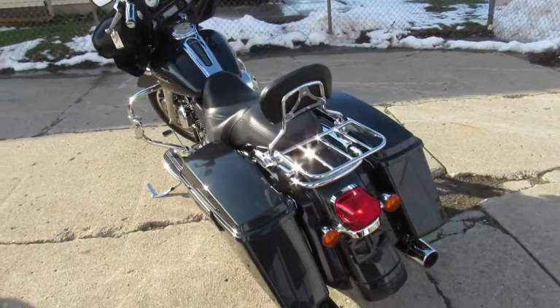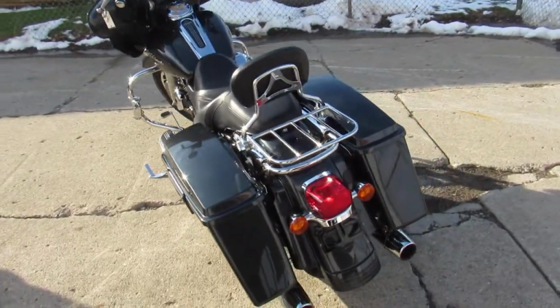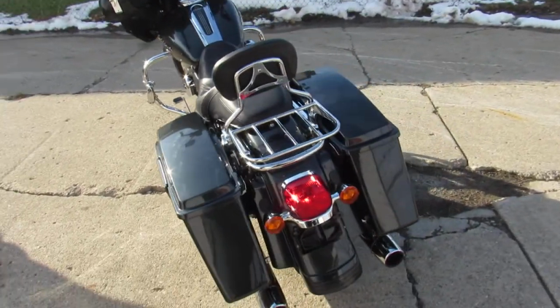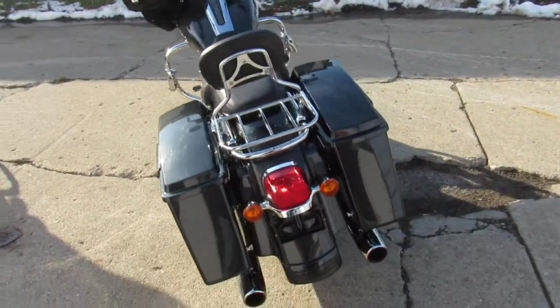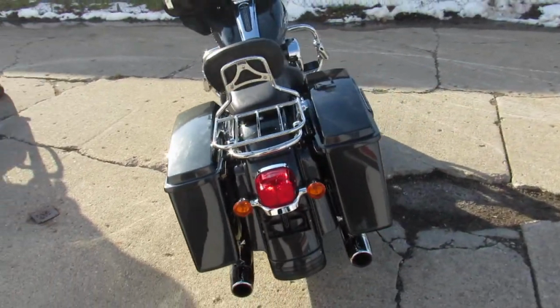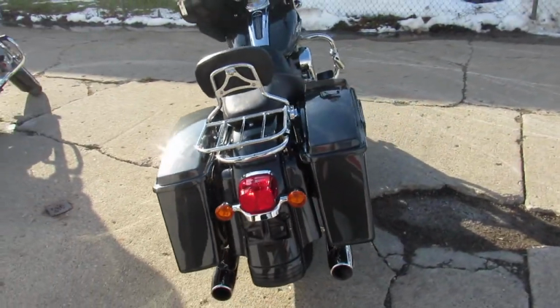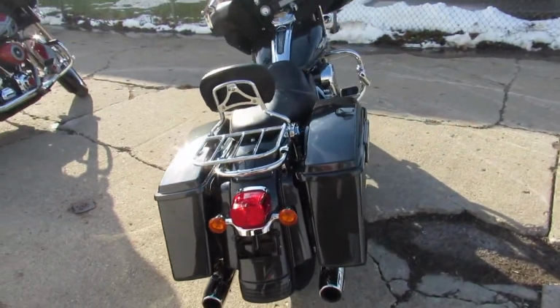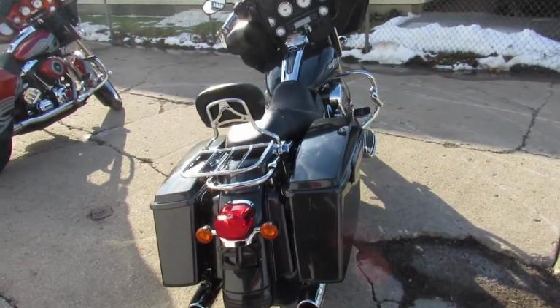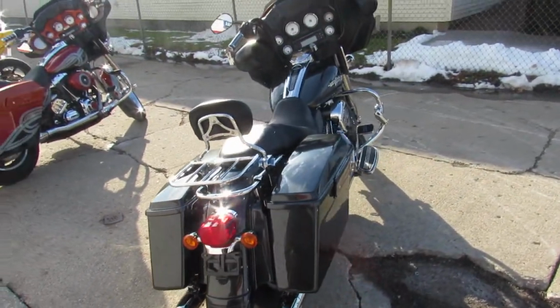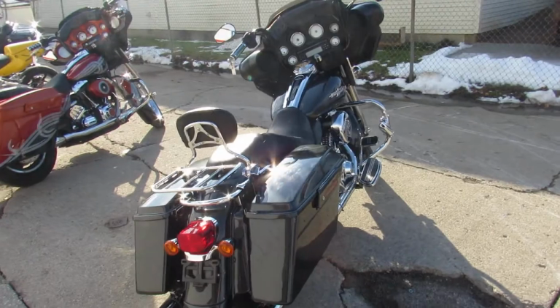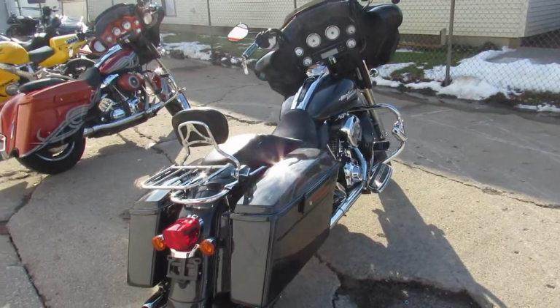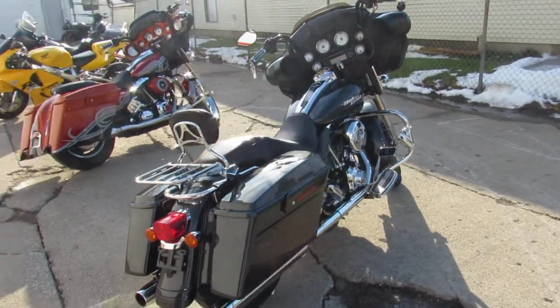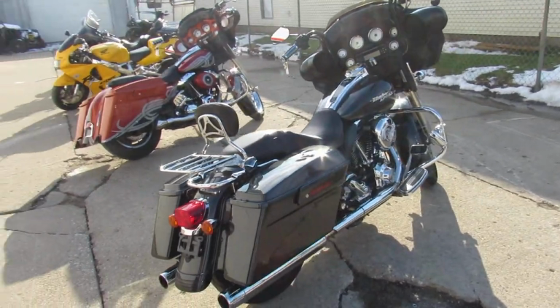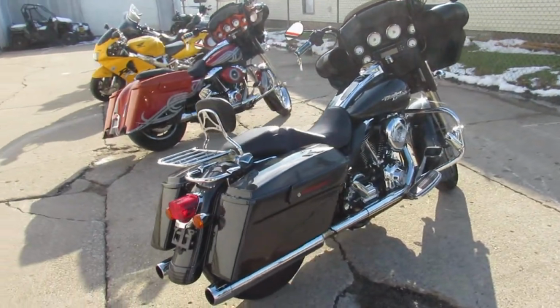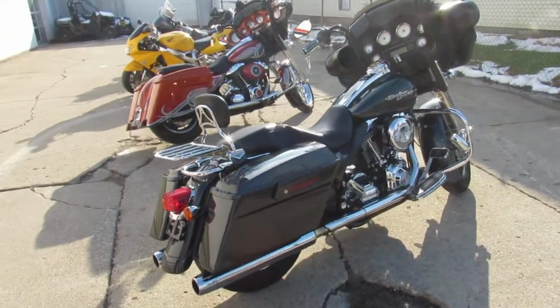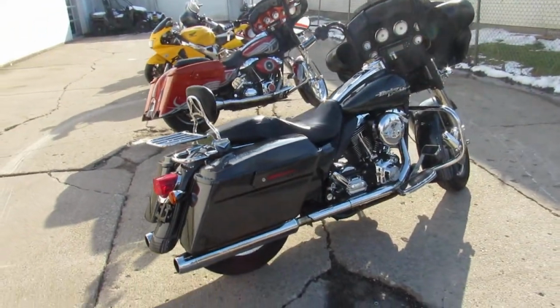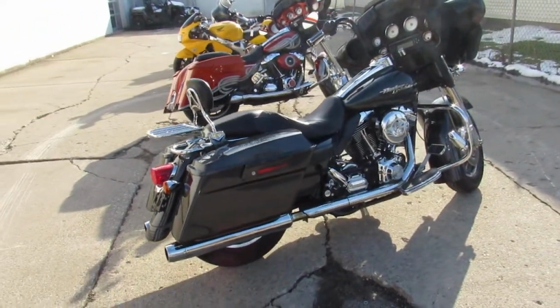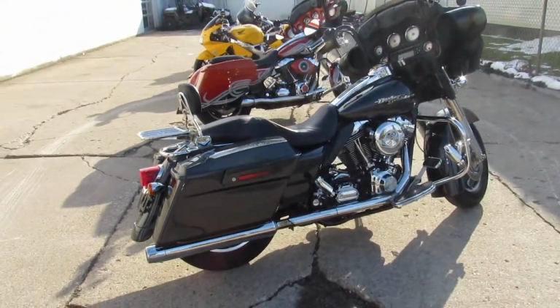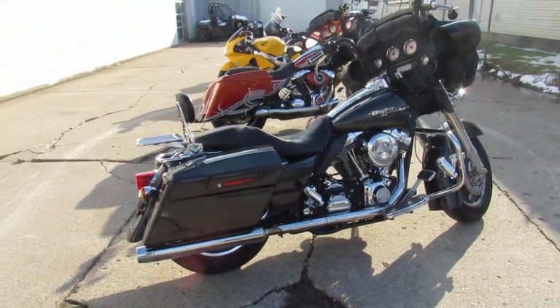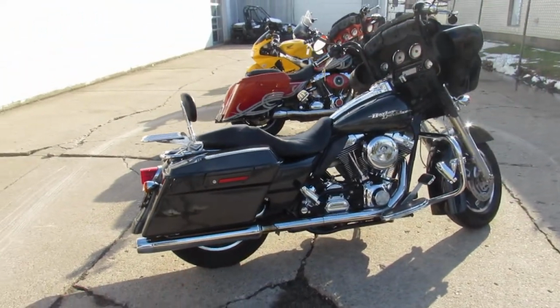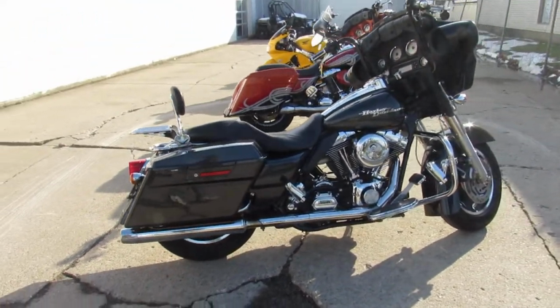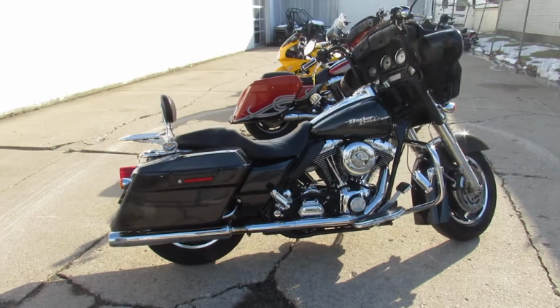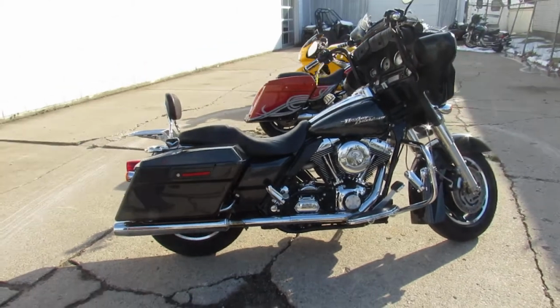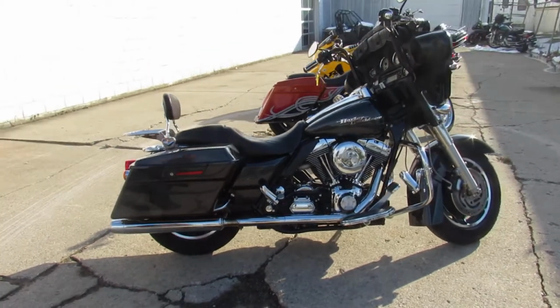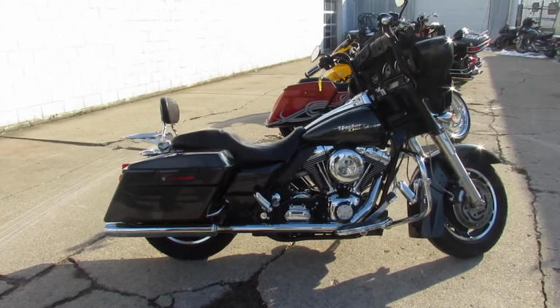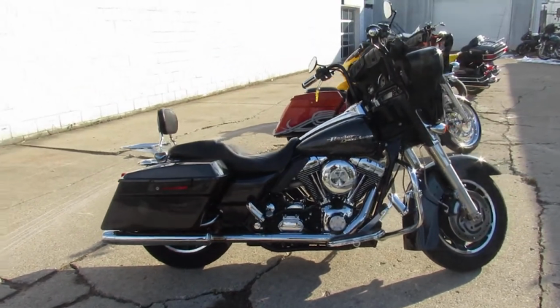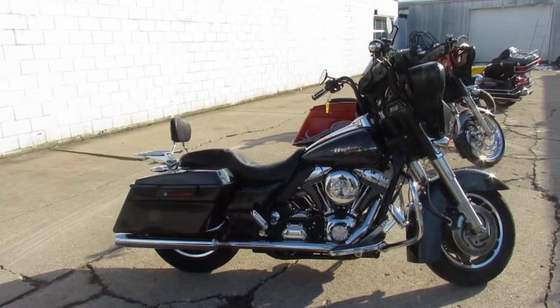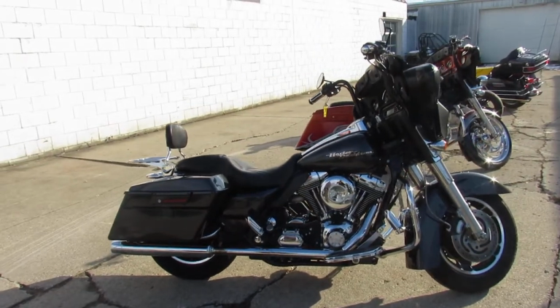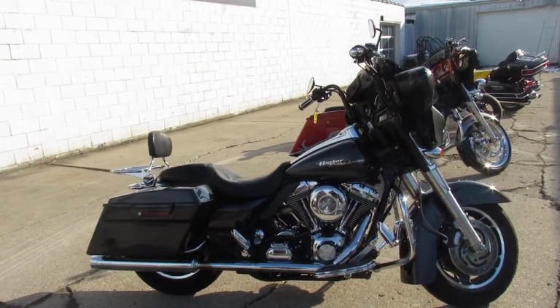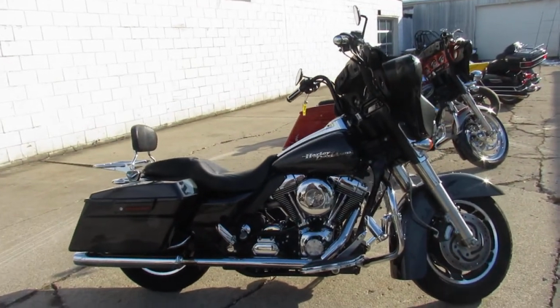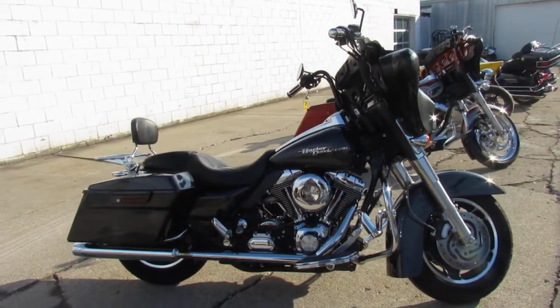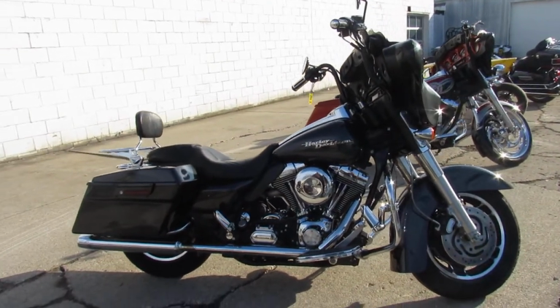Makes this Street Glide sound as cool as it looks, guys. We've got guaranteed financing programs, leasing programs, and layaway programs. Your trades are always welcome. Give us a call, we'll help get it done — 810-648-9500.